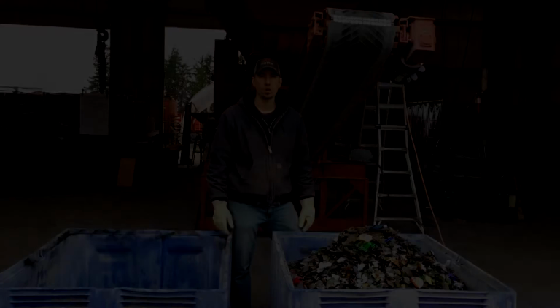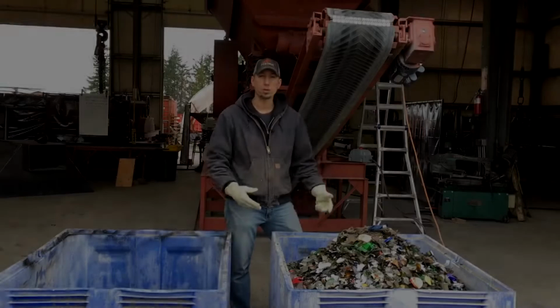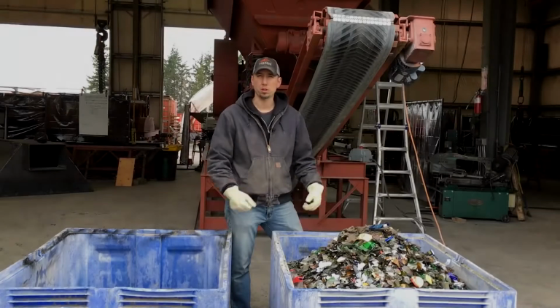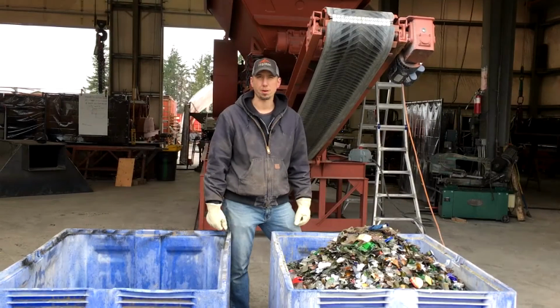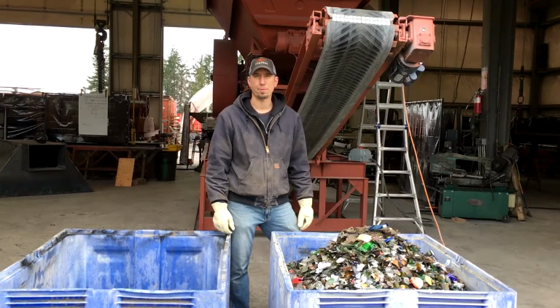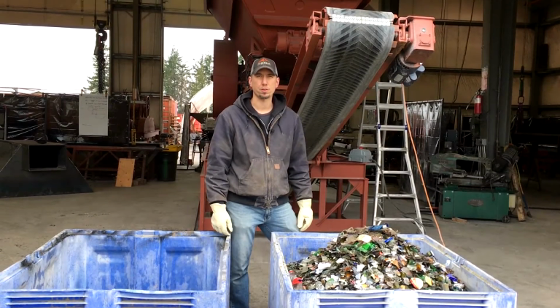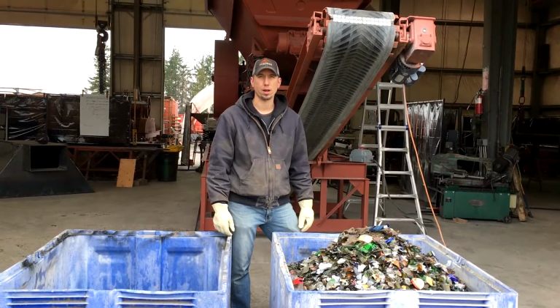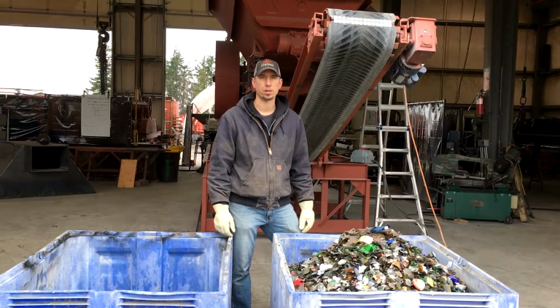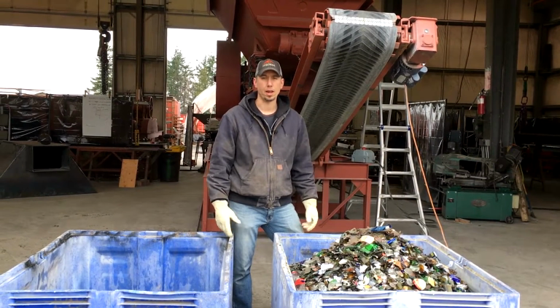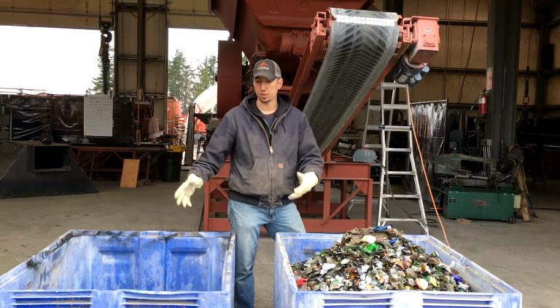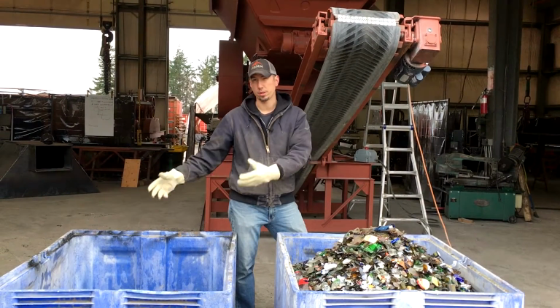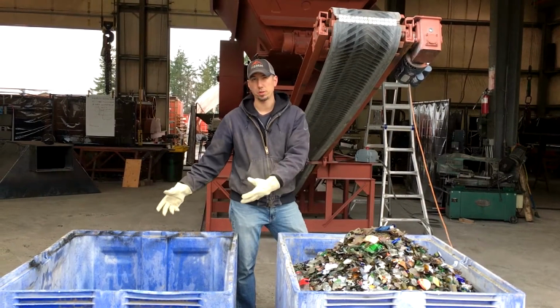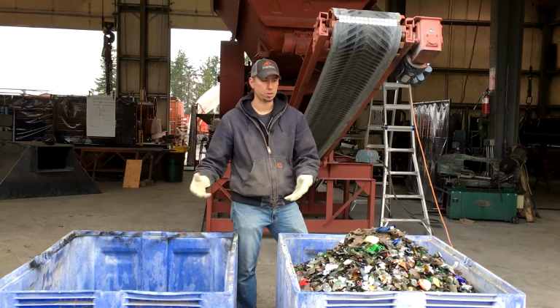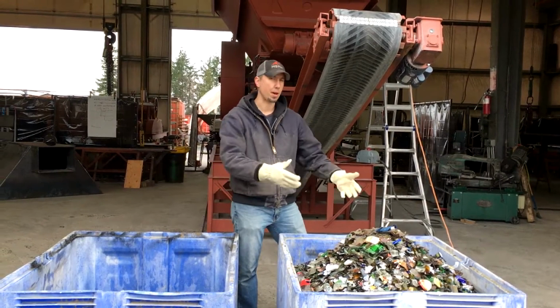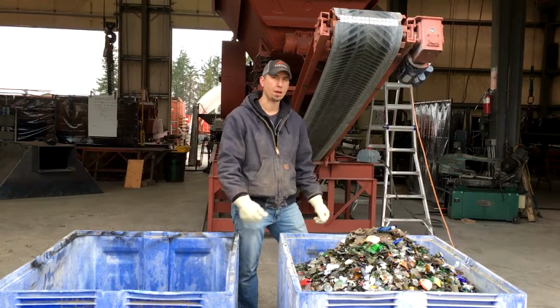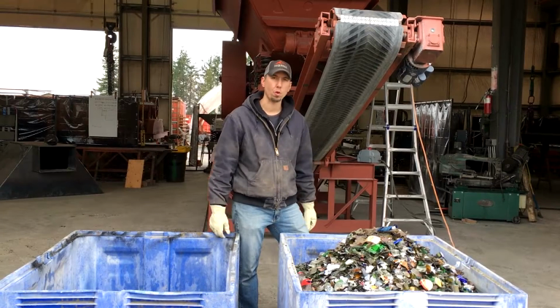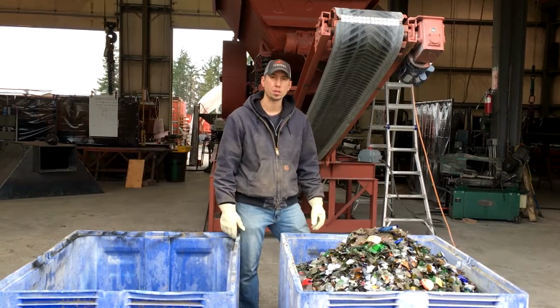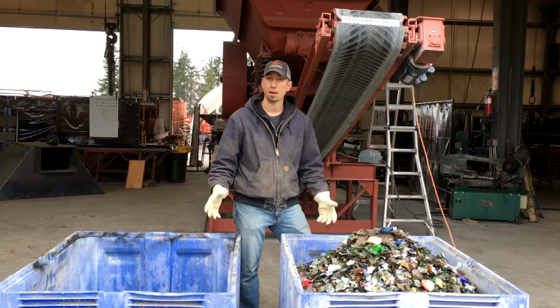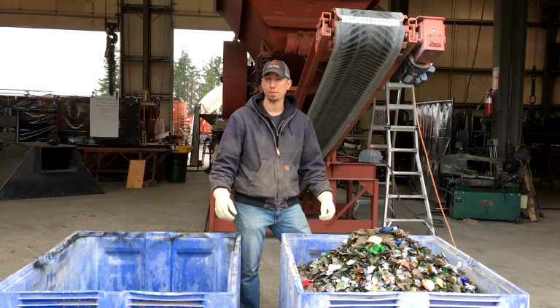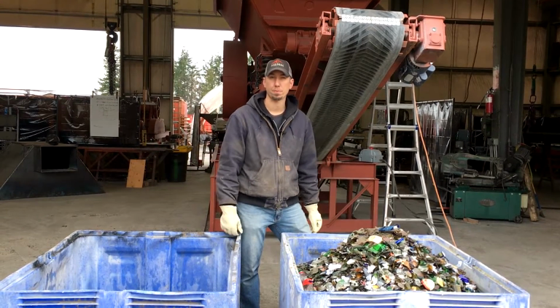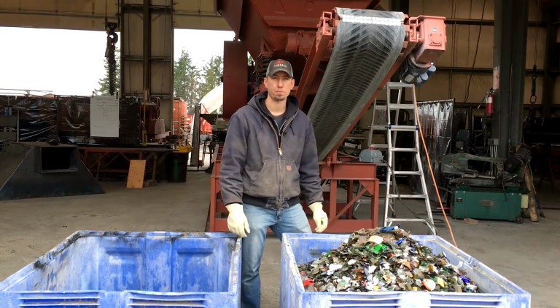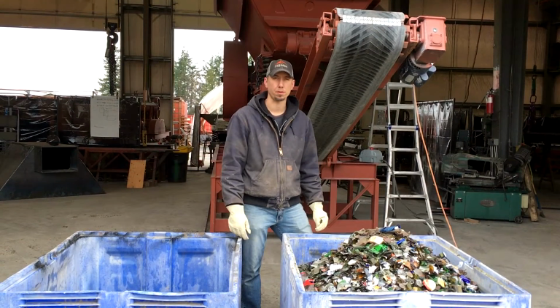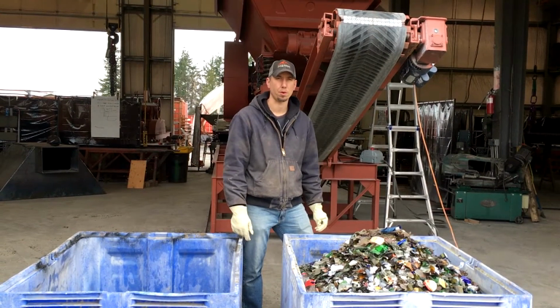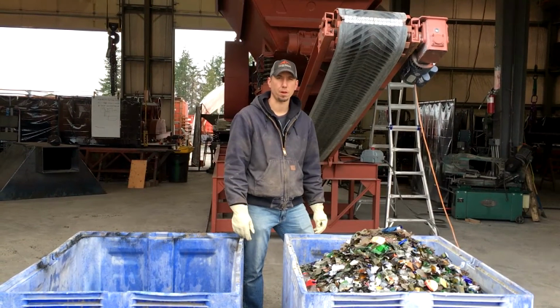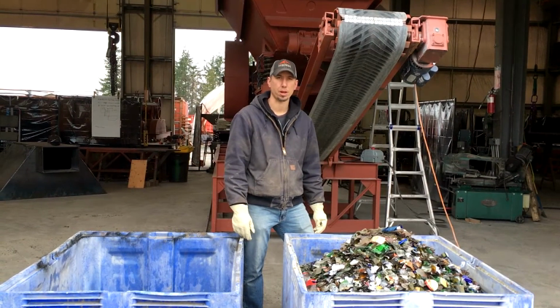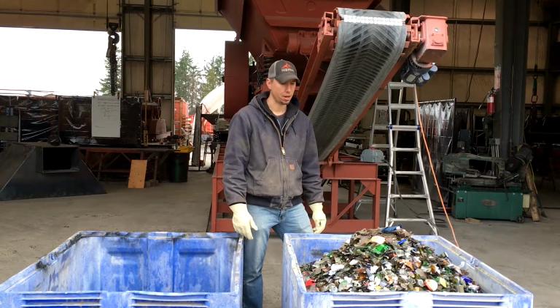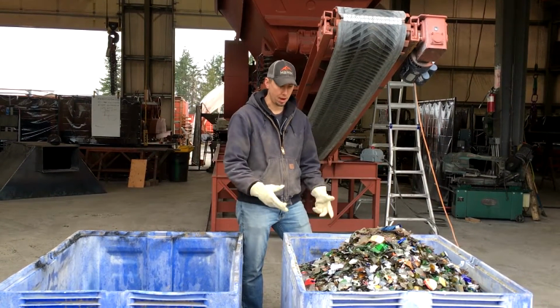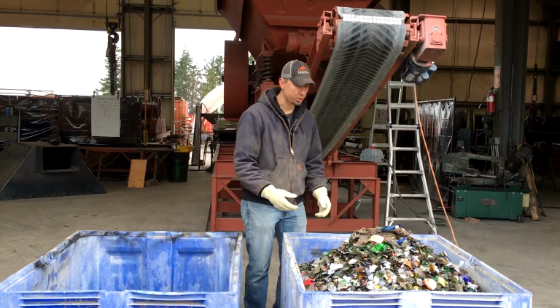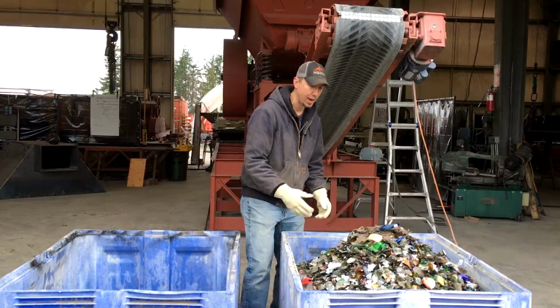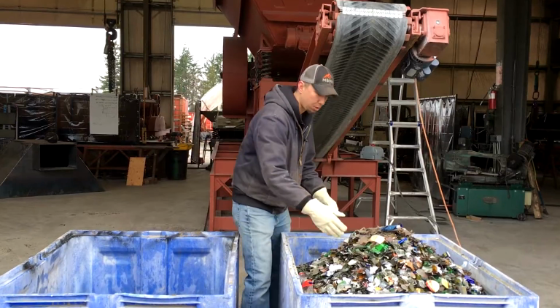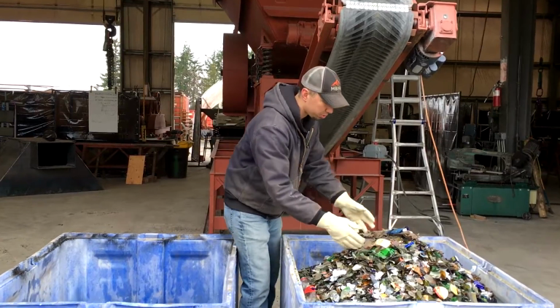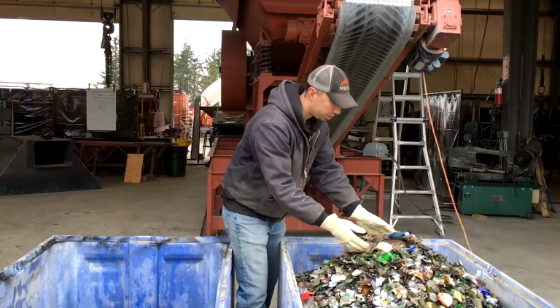Here are the results from our glass bottles through the jaw crusher. You can see we took two totes and combined them down into one, so we got about 50% — or maybe a little bit more — volume reduction. And I wanted to show you guys up close the results here.